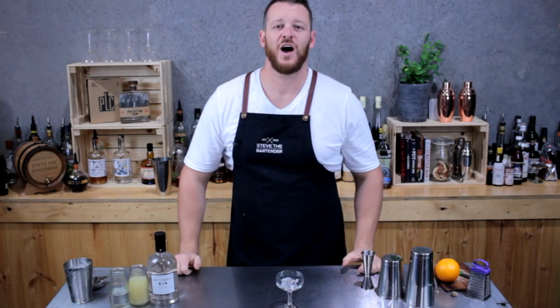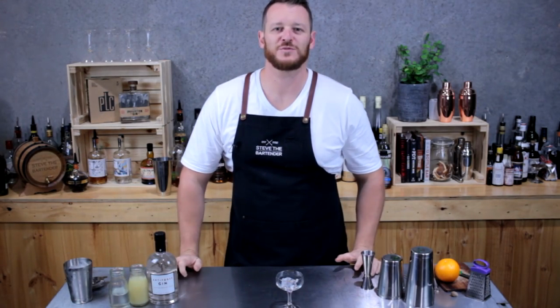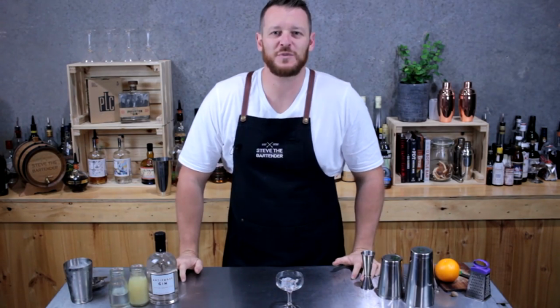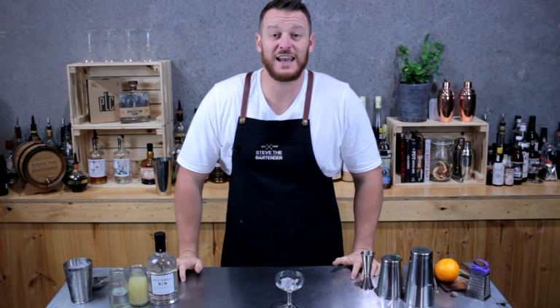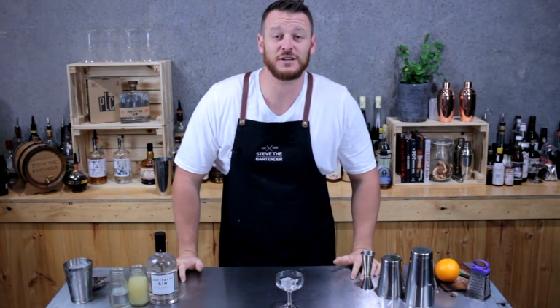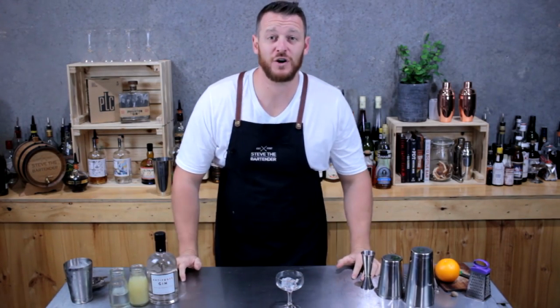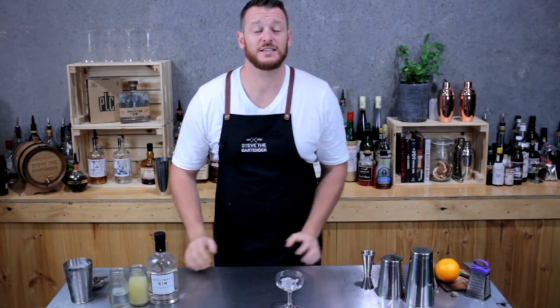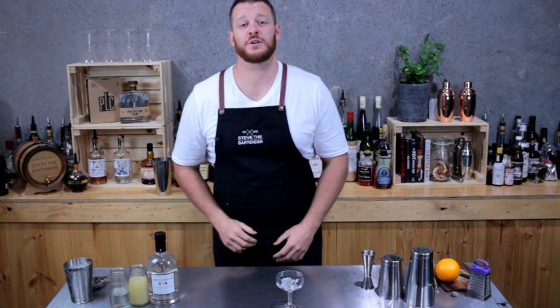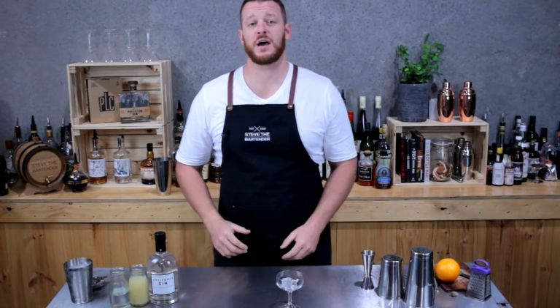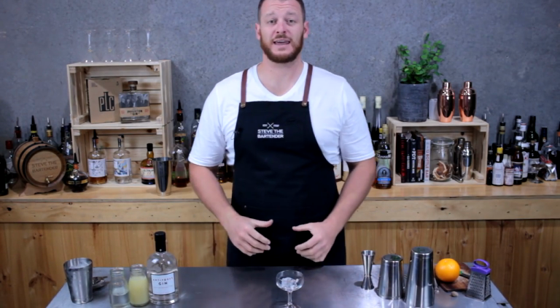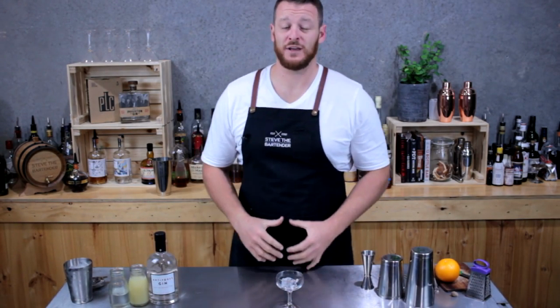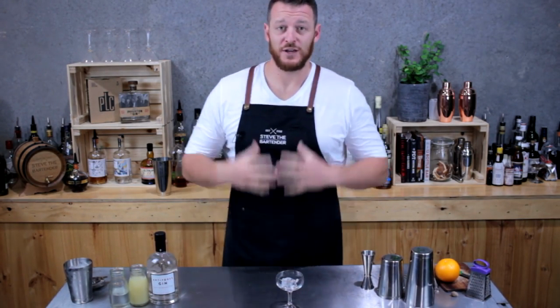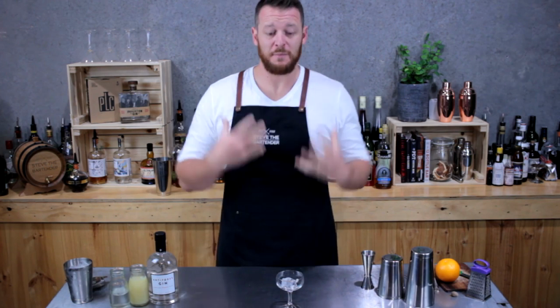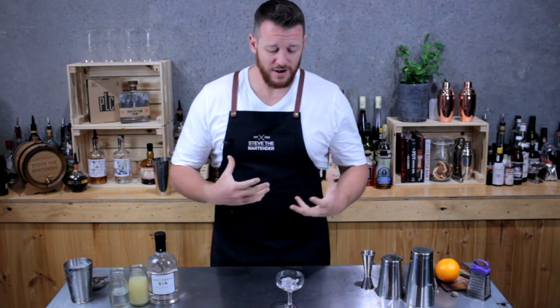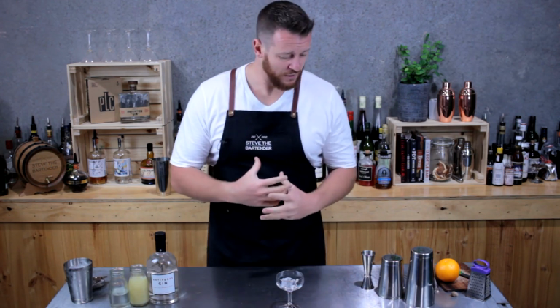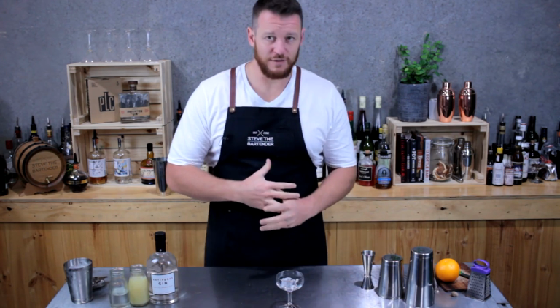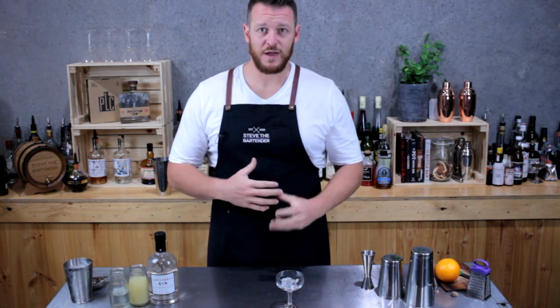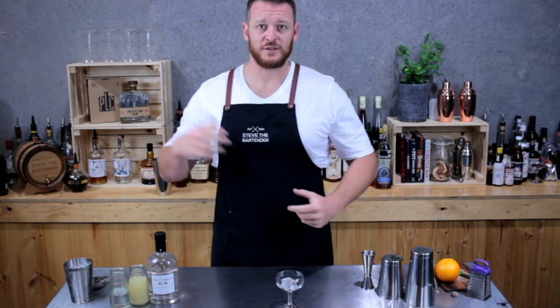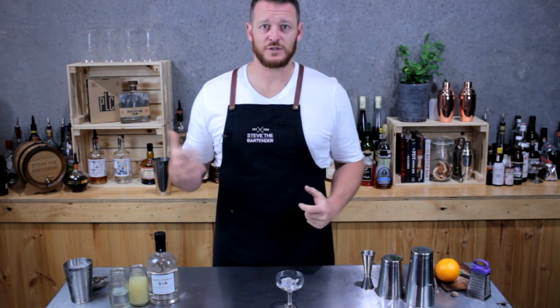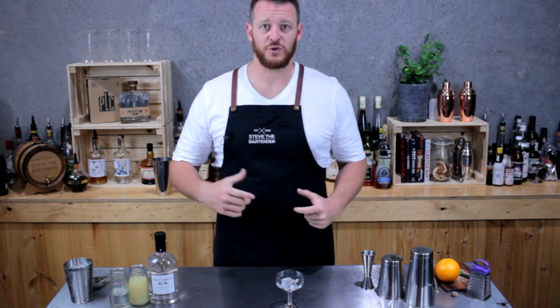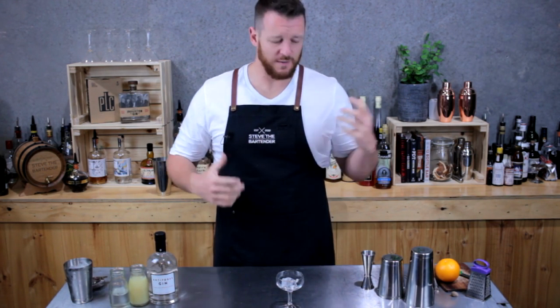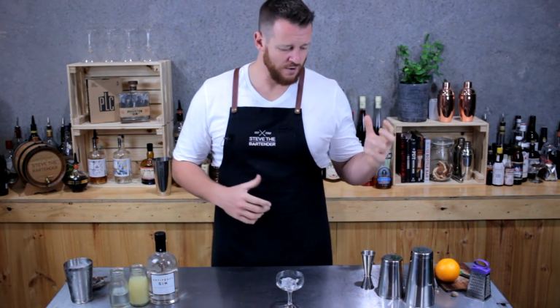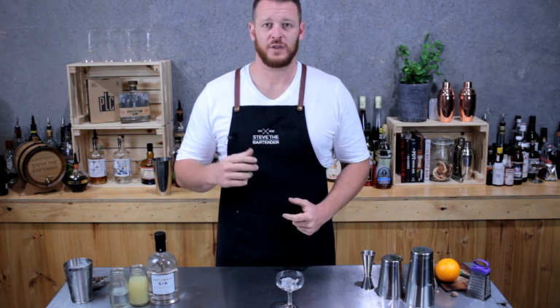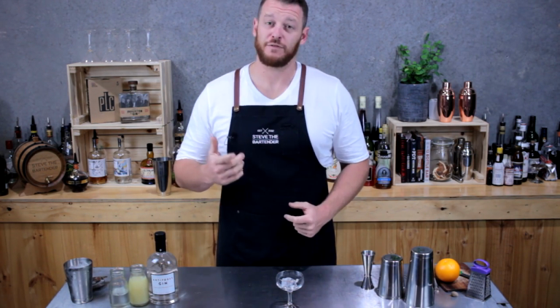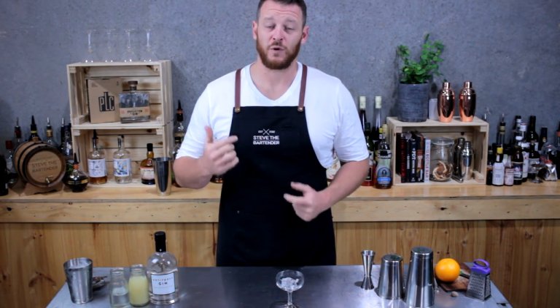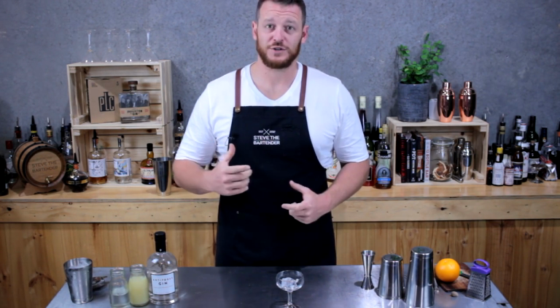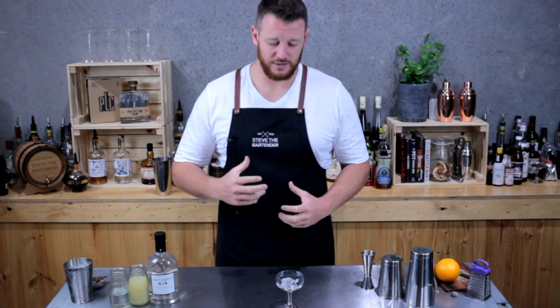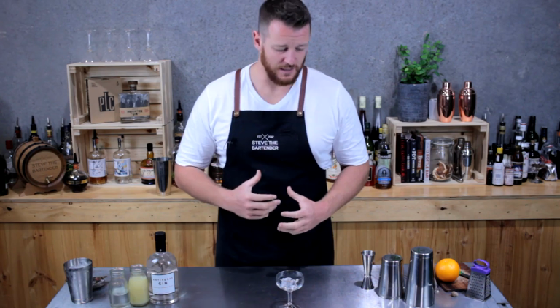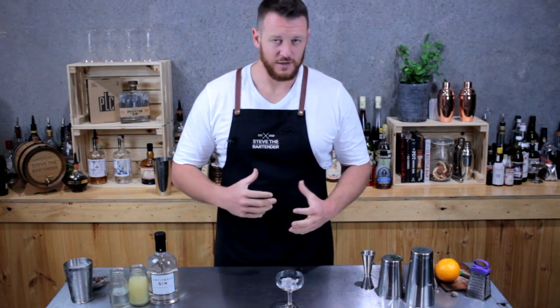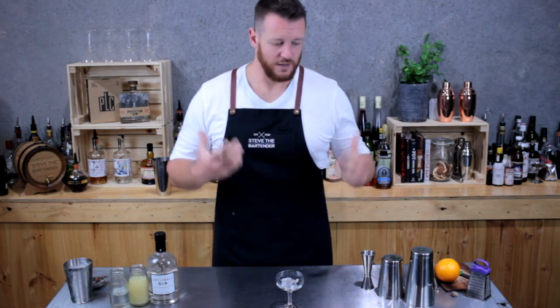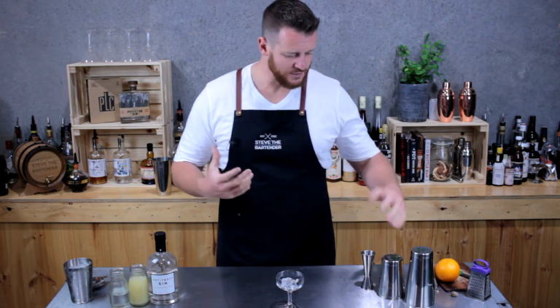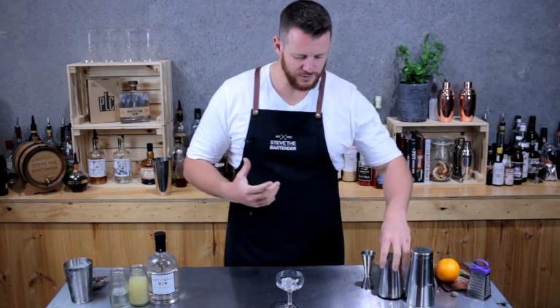Hi guys and welcome to my daily cocktail vlog. Today I'm going to show you how to make a gimlet. I'm in a mad rush — I've got literally 15 minutes. I've walked in the door, set up the camera, and I'm going to film and quickly shoot the cocktail. So let's get straight to it.